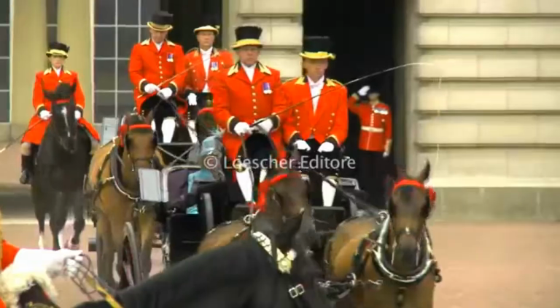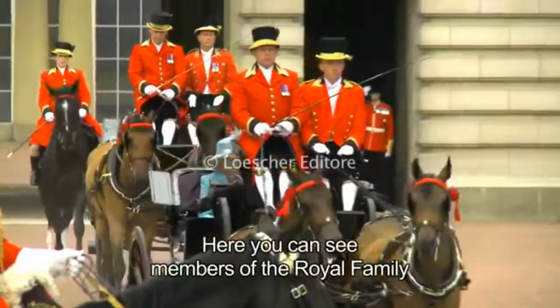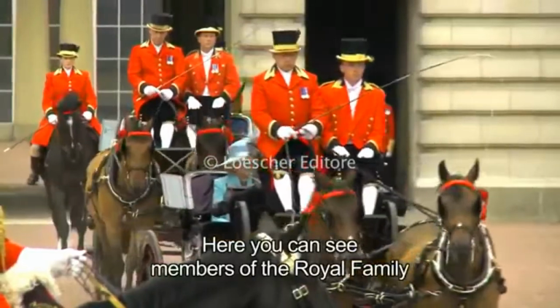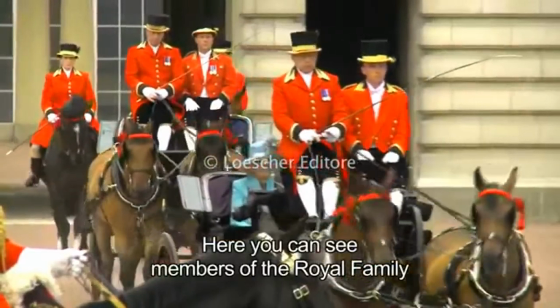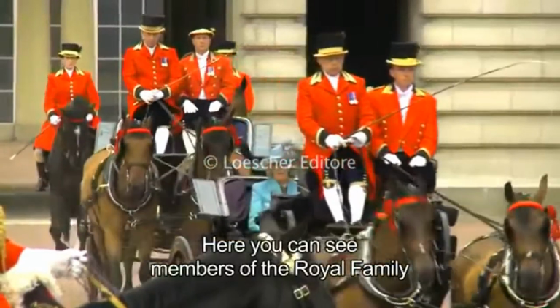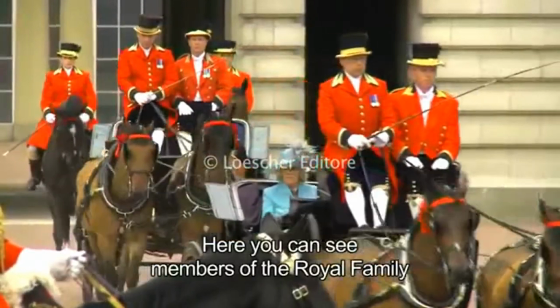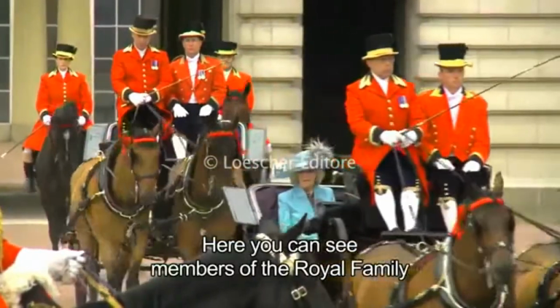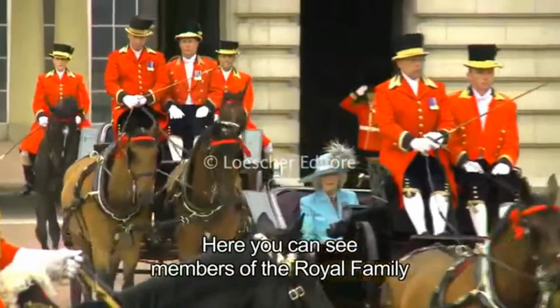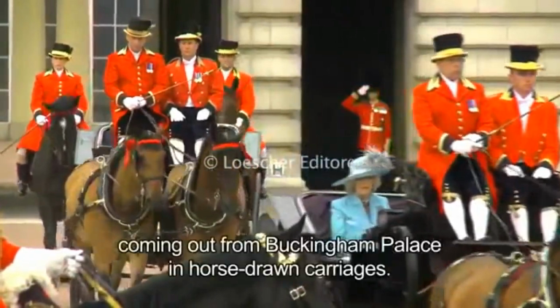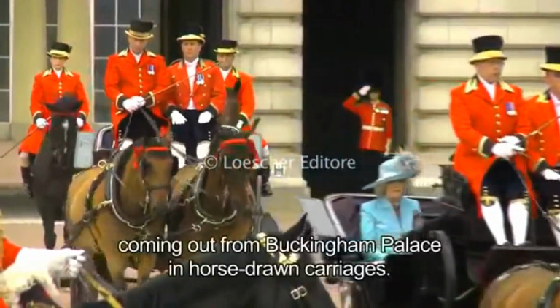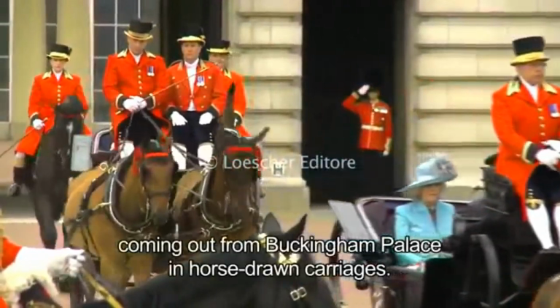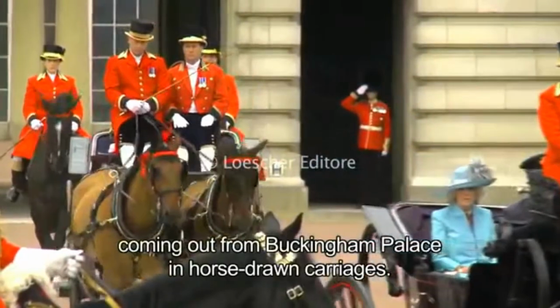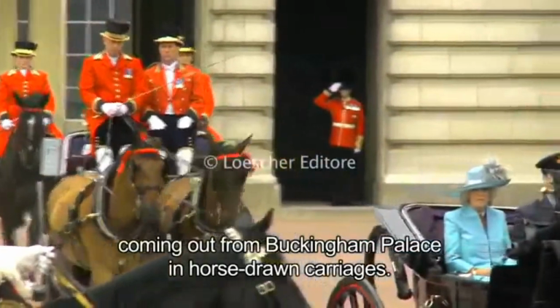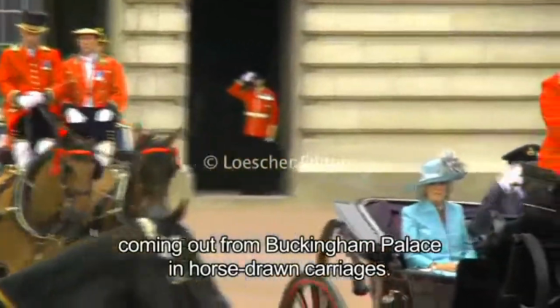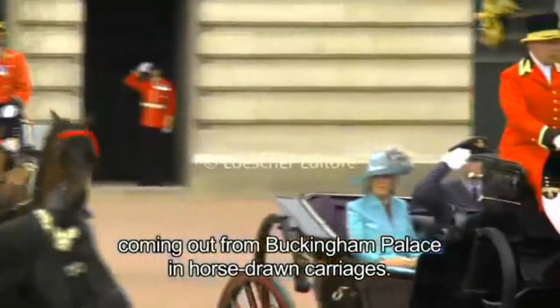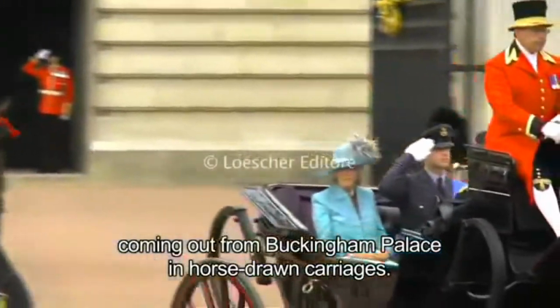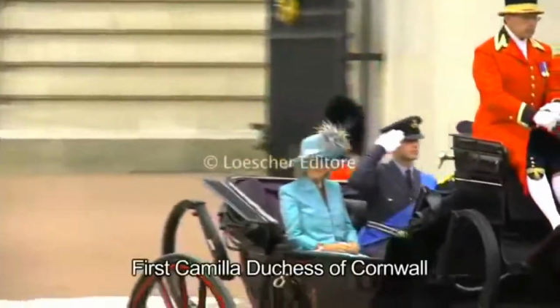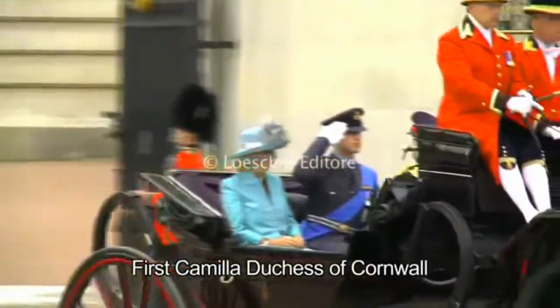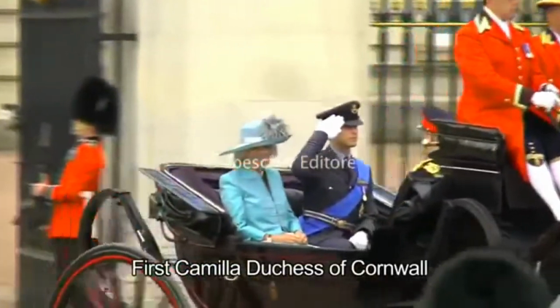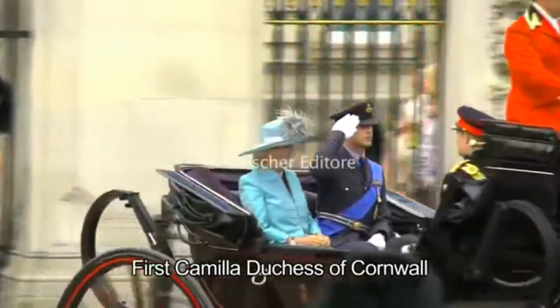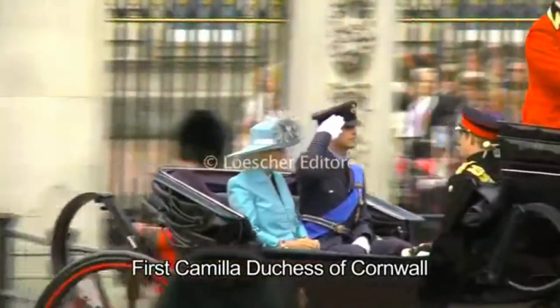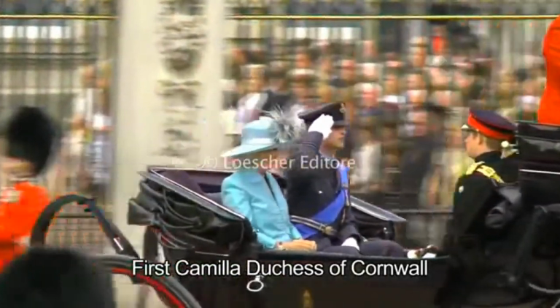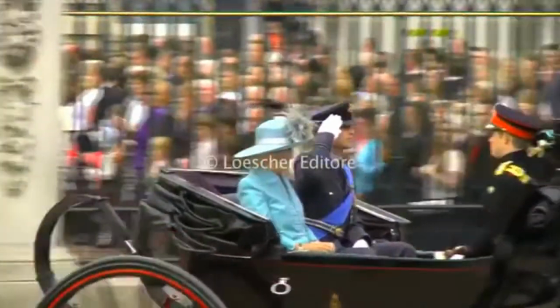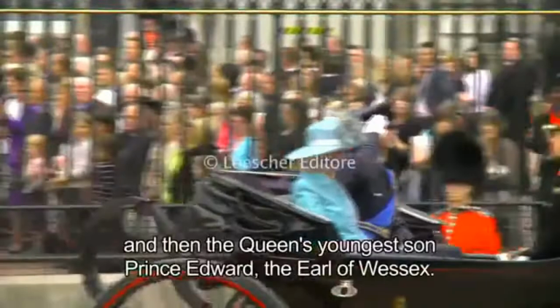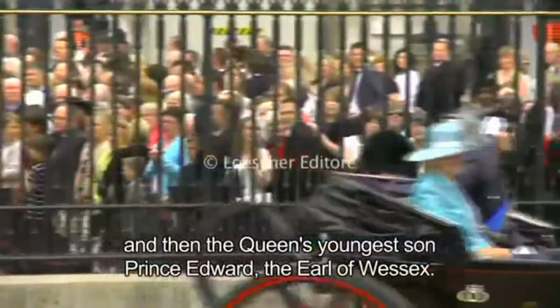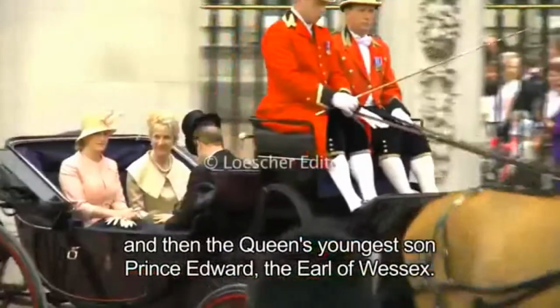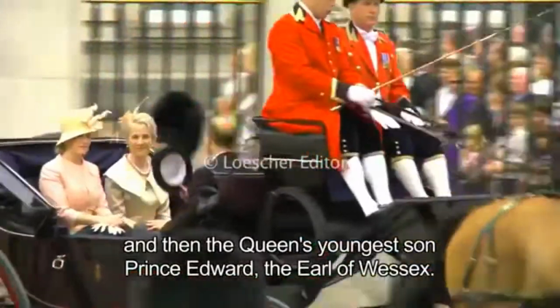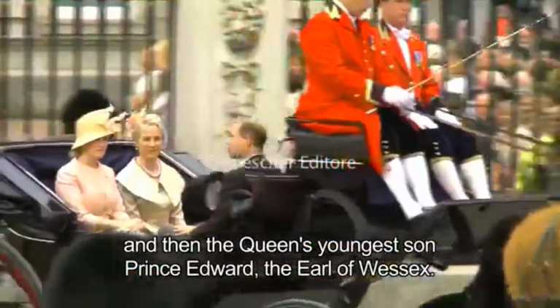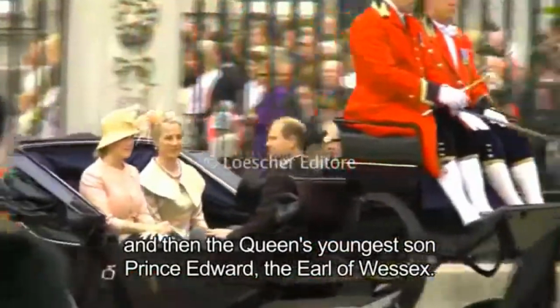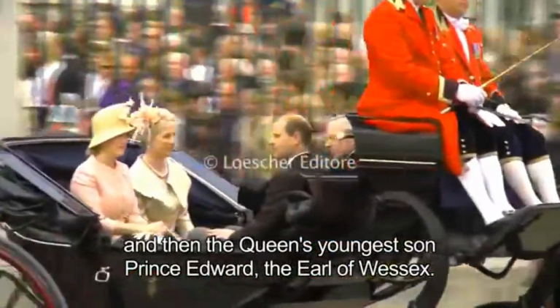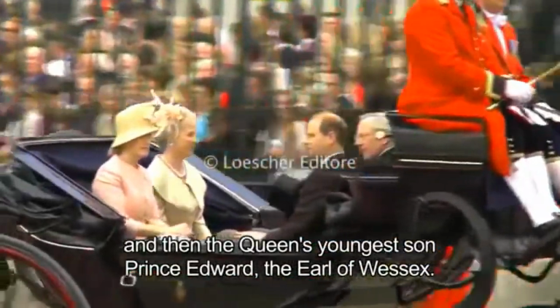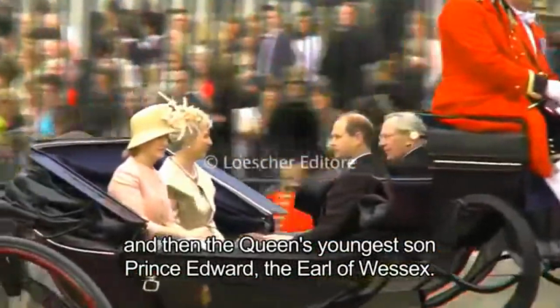Here you can see members of the royal family coming out from Buckingham Palace in horse-drawn carriages. First, Camilla, Duchess of Cornwall, and then the Queen's youngest son, Prince Edward, the Earl of Wessex.